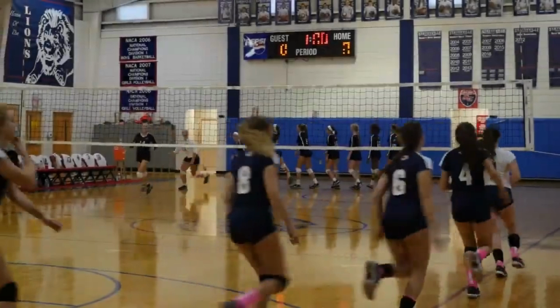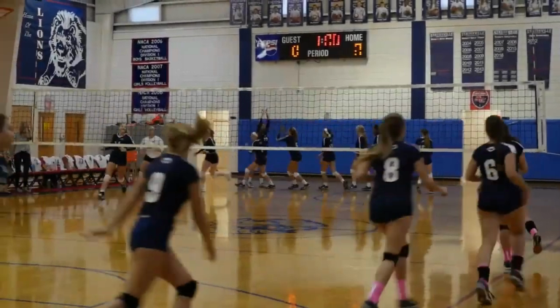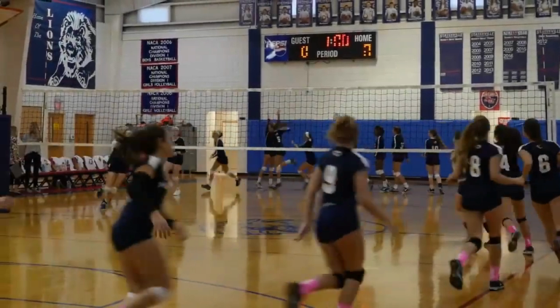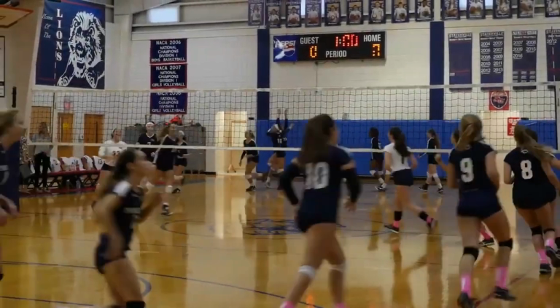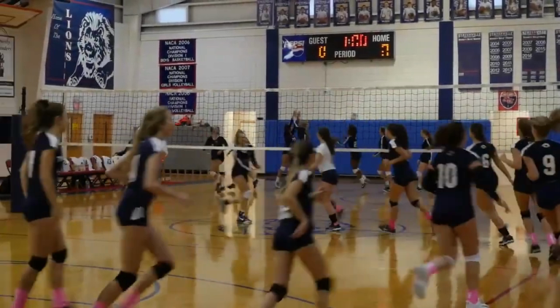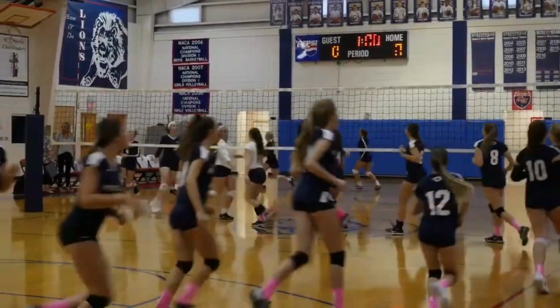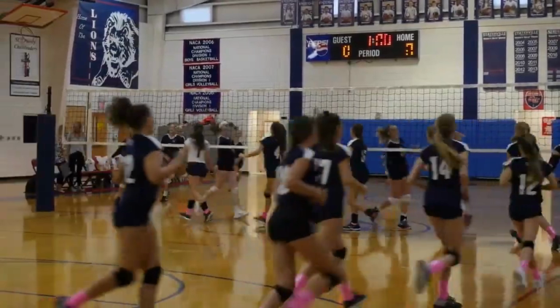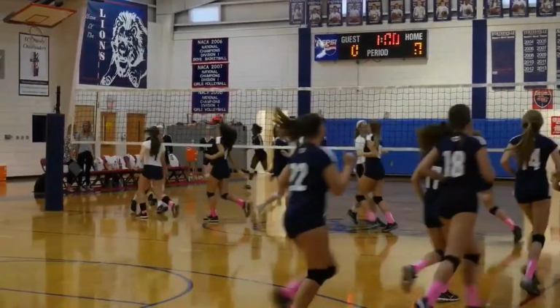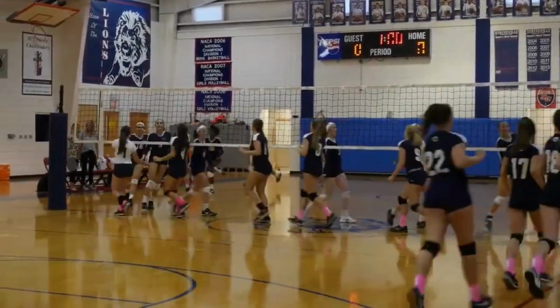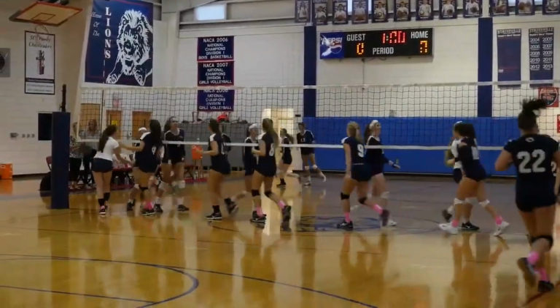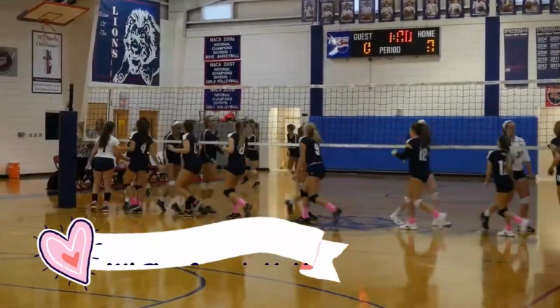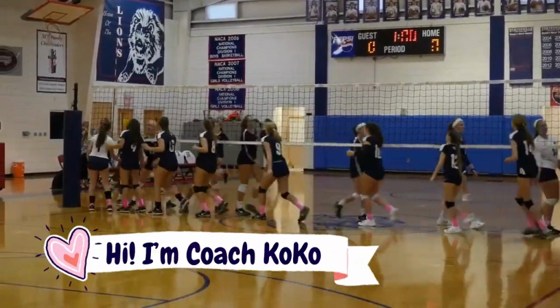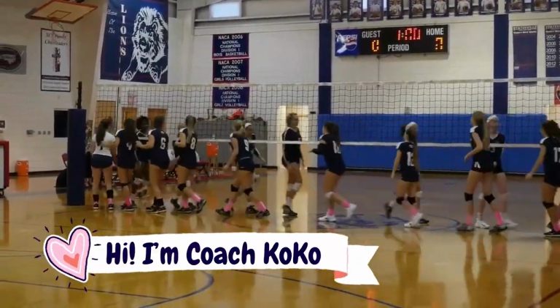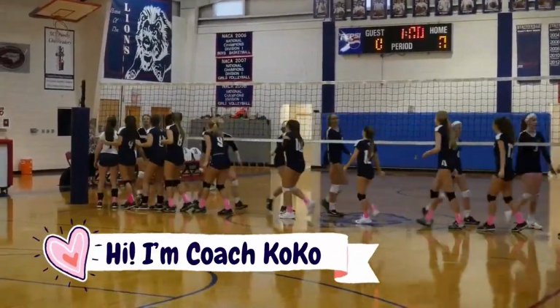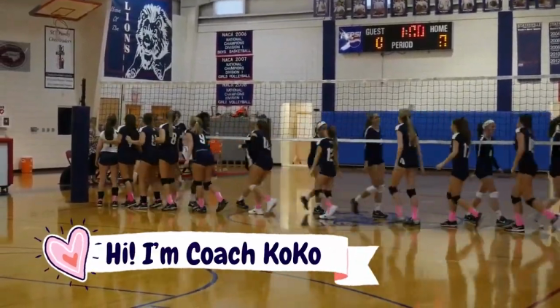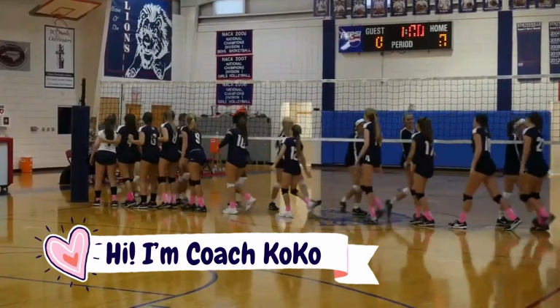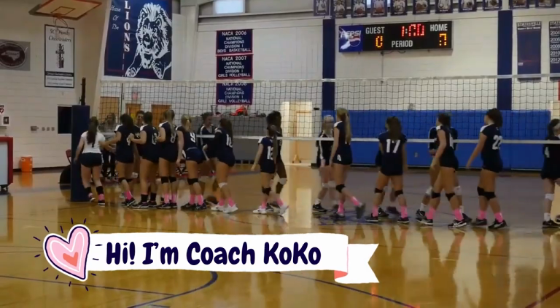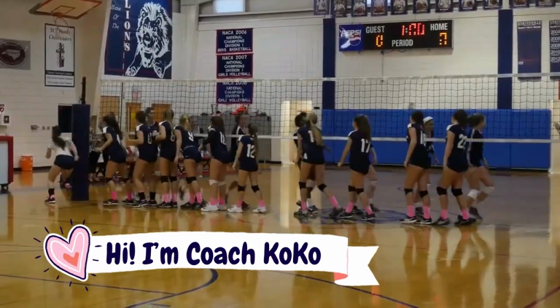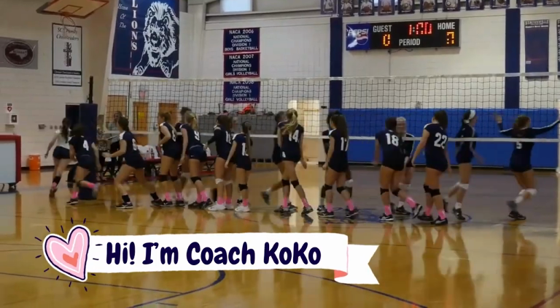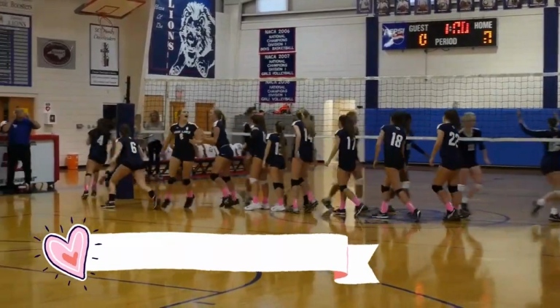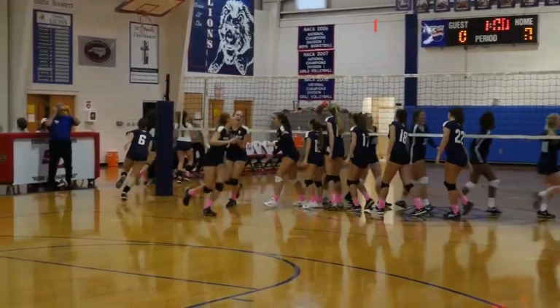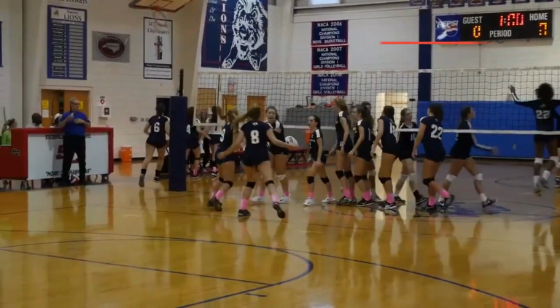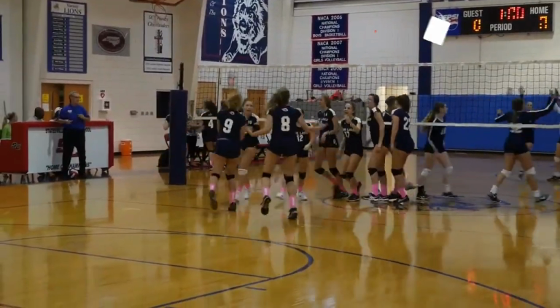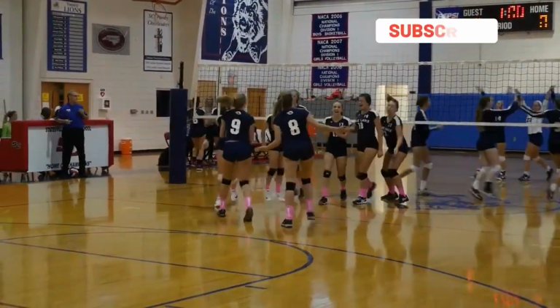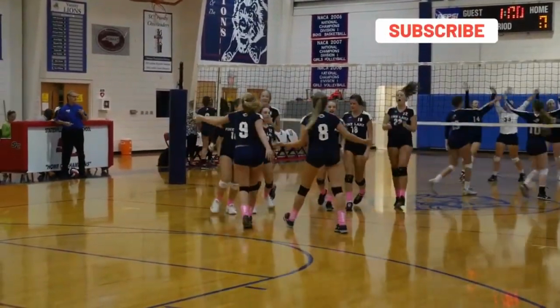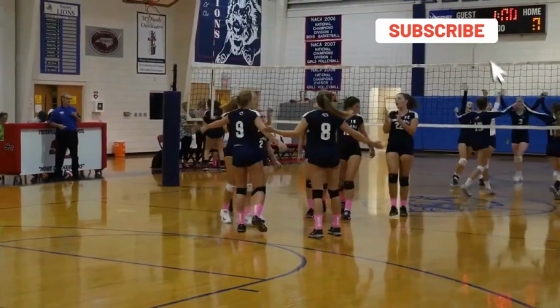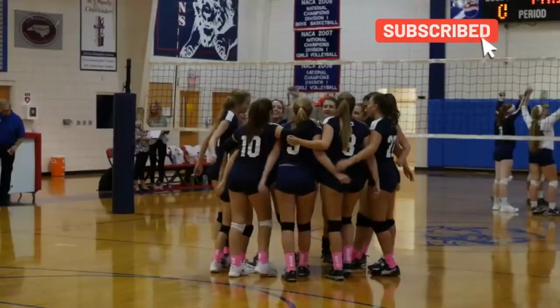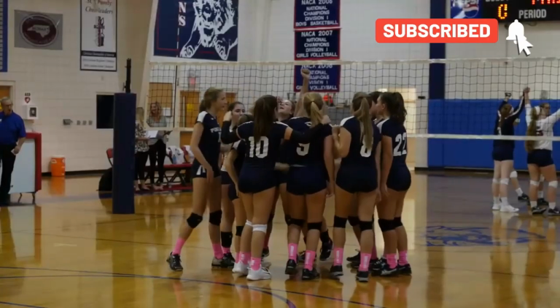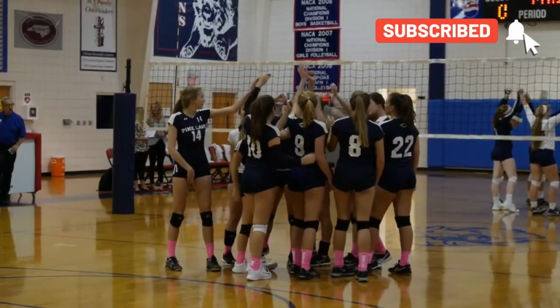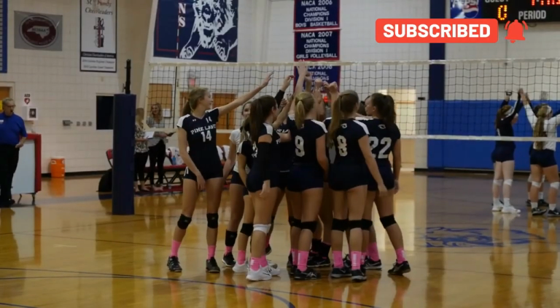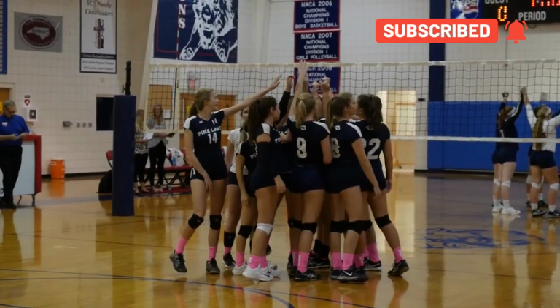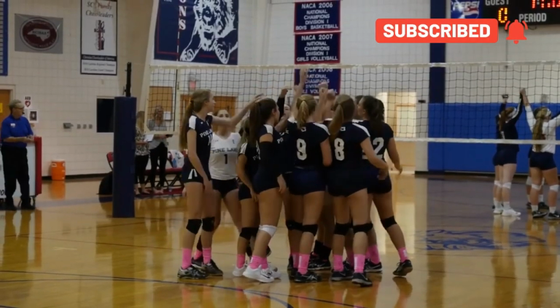Hey, what's up you guys, welcome back to my channel. My name is Coach Coco and I love volleyball so much — my channel is filled with tips, tricks, hacks, and anything you could ever need to know about volleyball. Today I thought I would make a different kind of video showing you all the different types of volleyball serves.